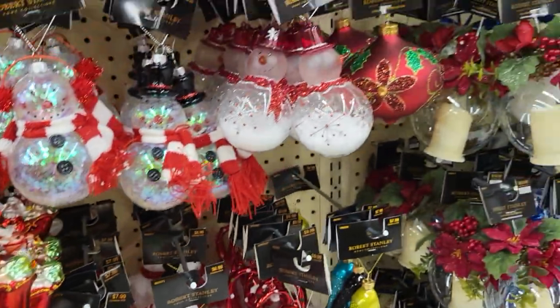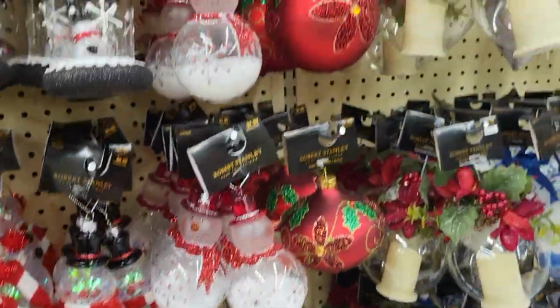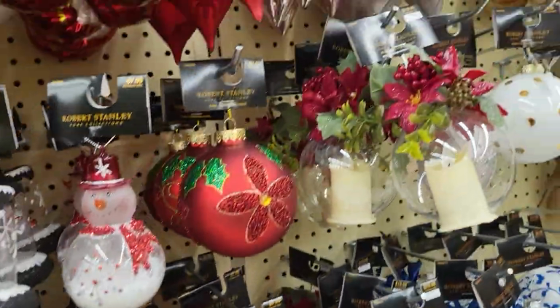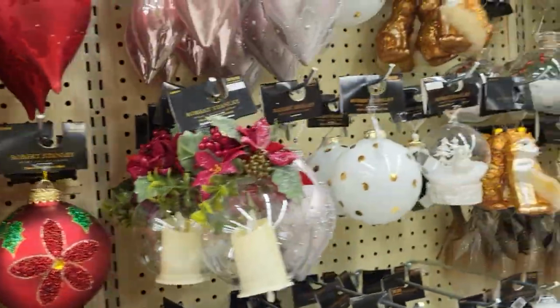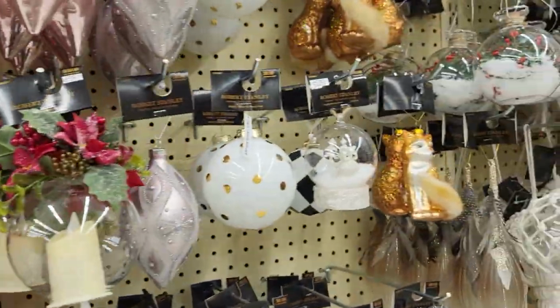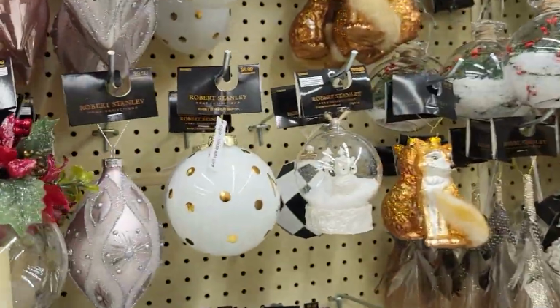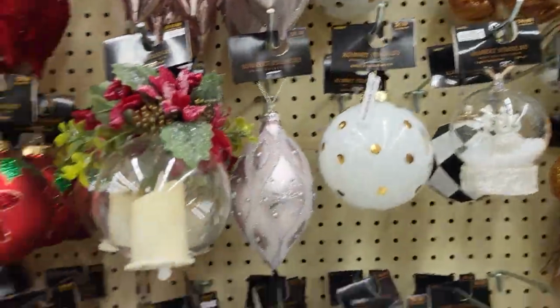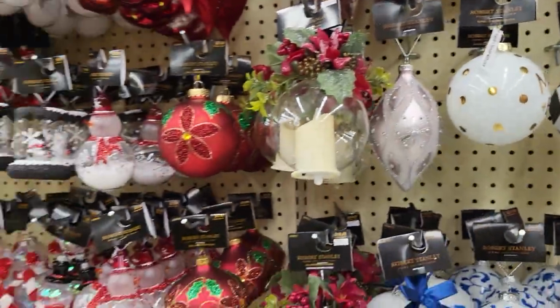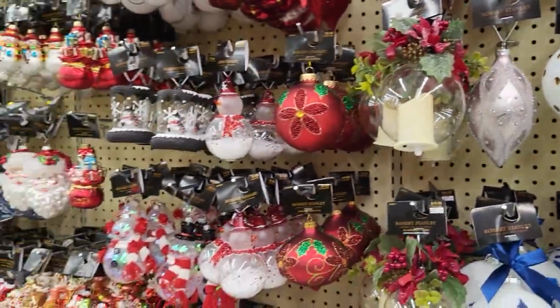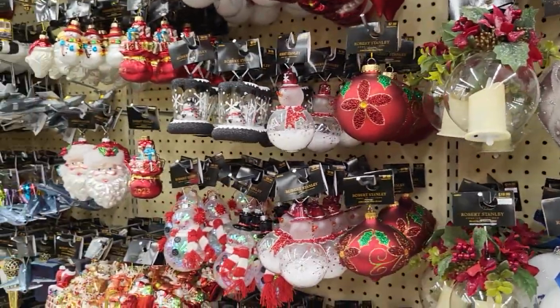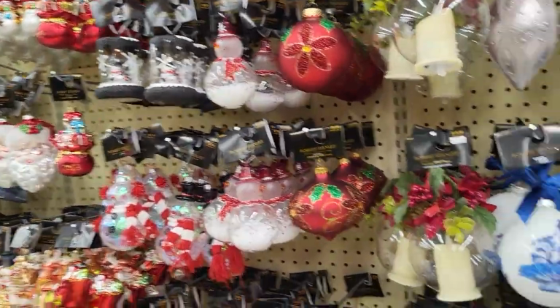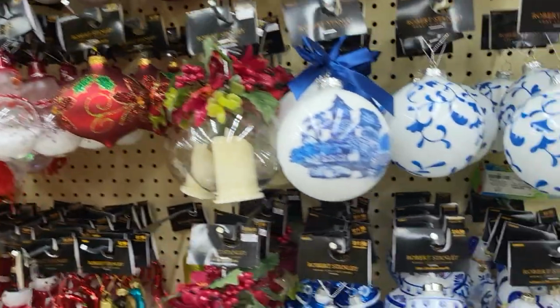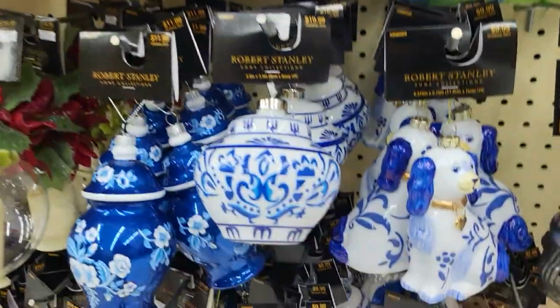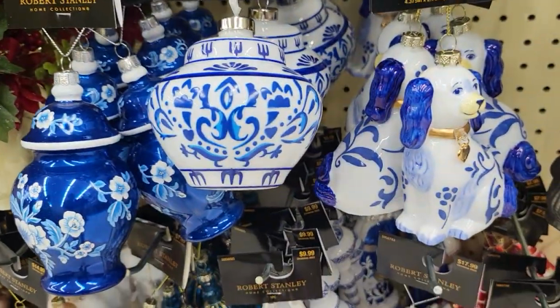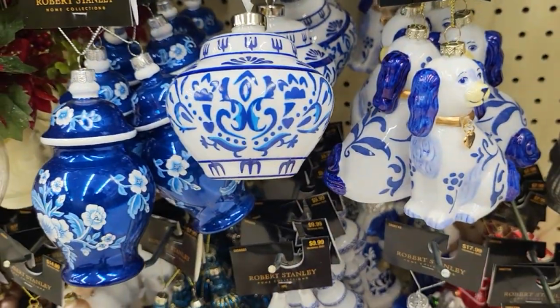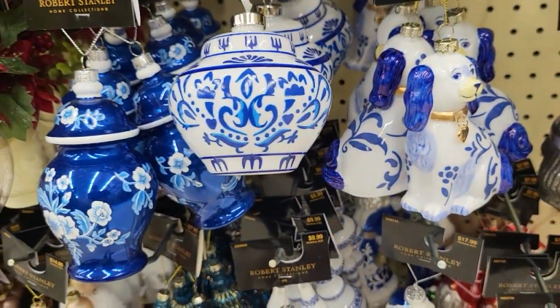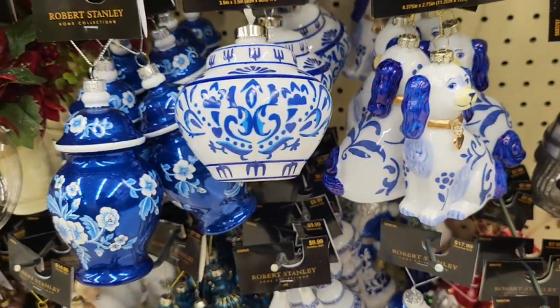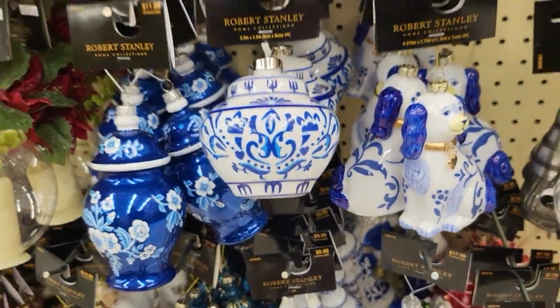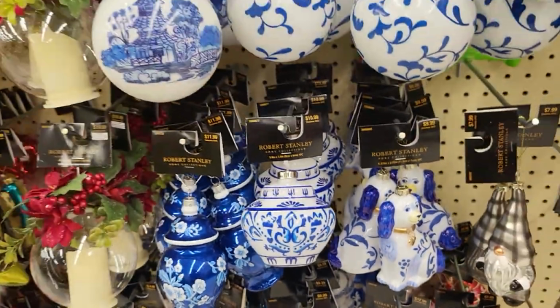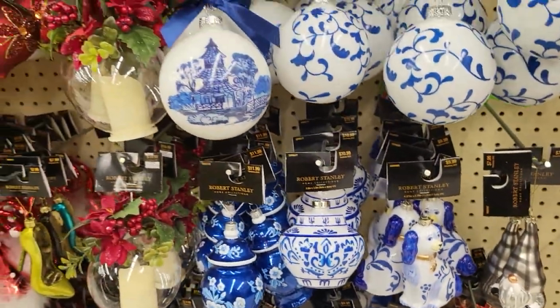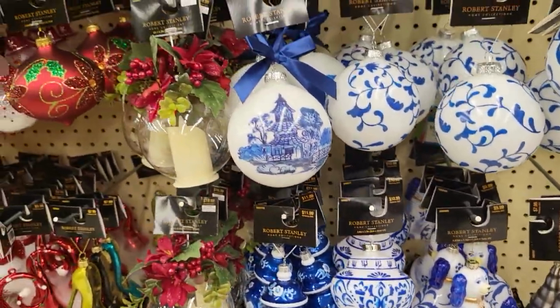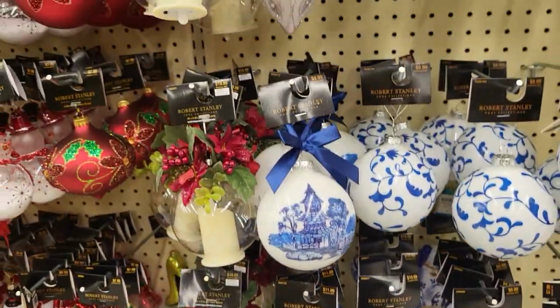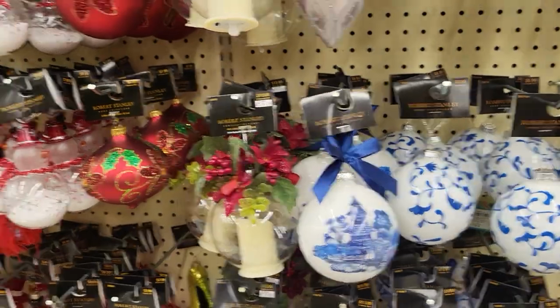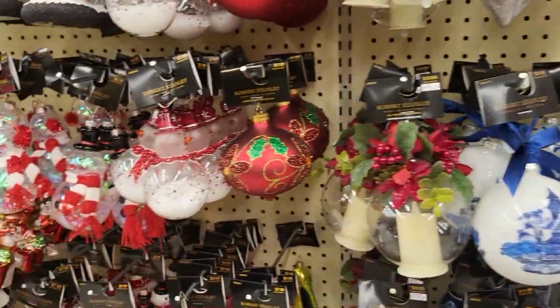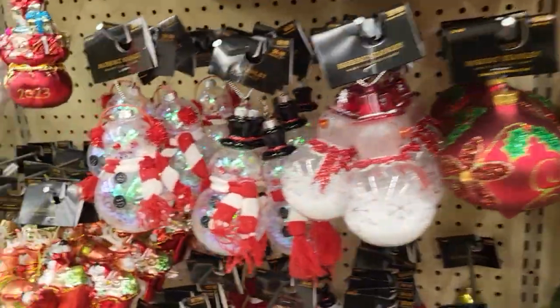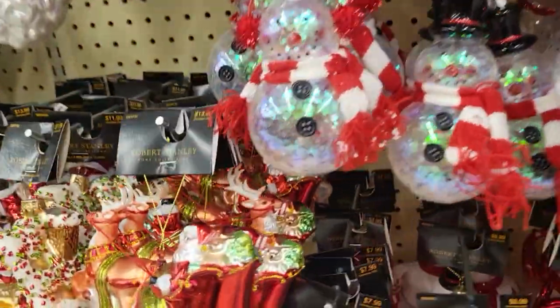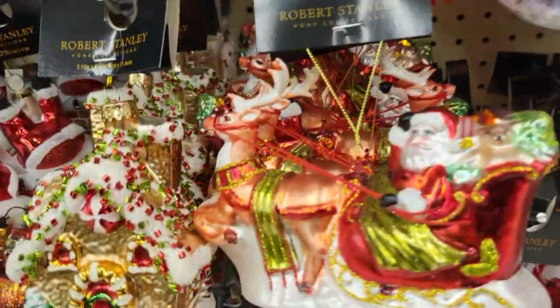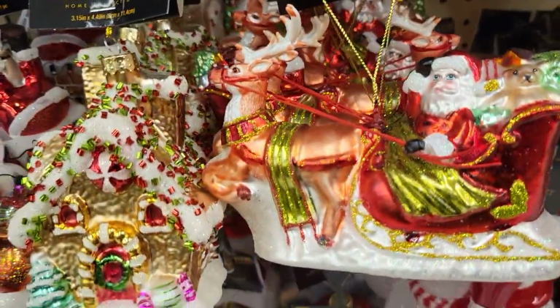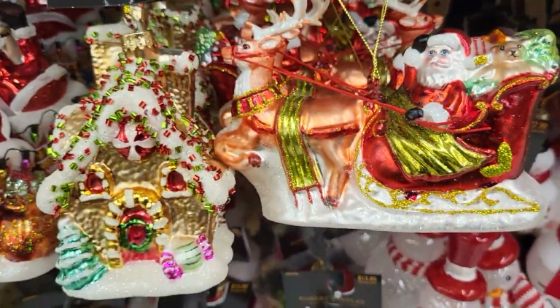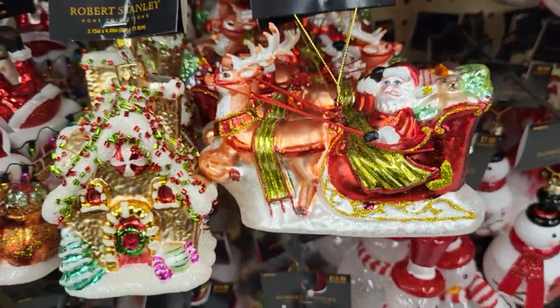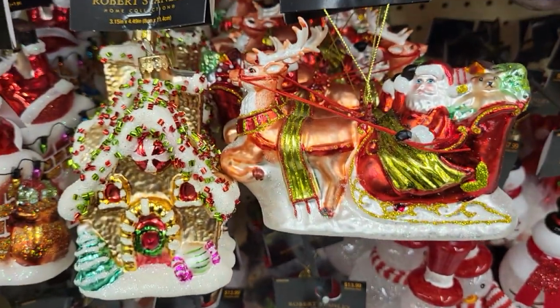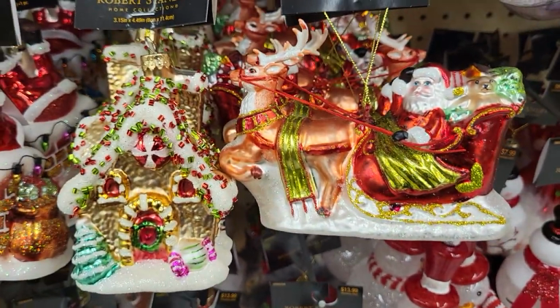So I want to look at the tree toppers and the trees — I don't have a tree. Okay guys, I'm going to end this one and go look around some more. I will be right back — I'll leave you guys with this one.